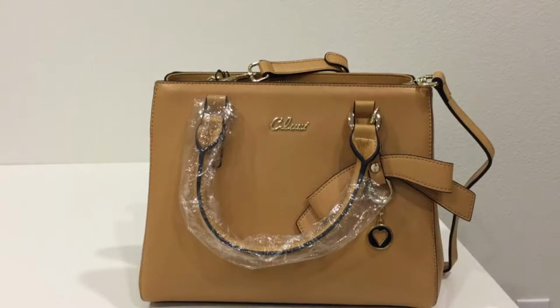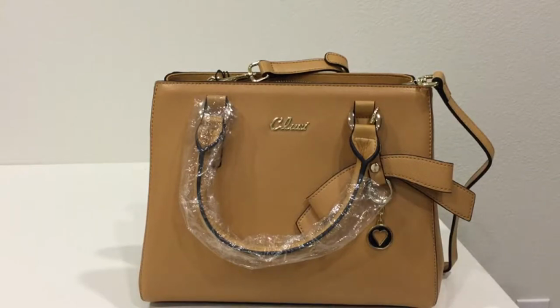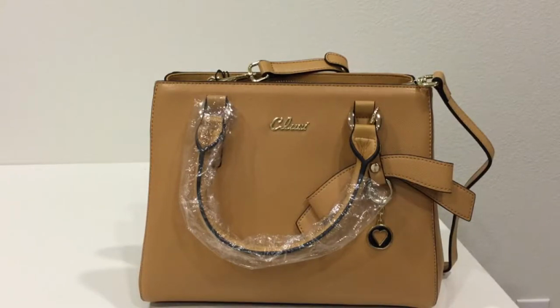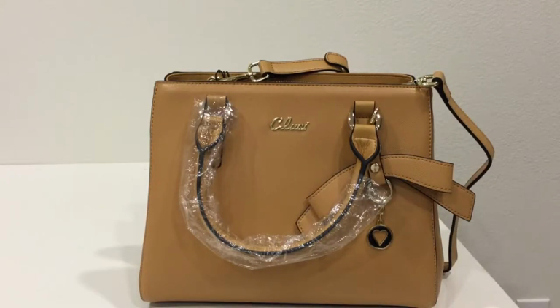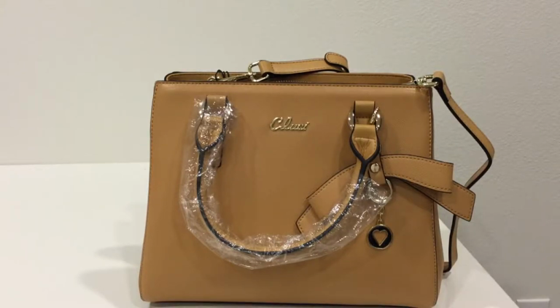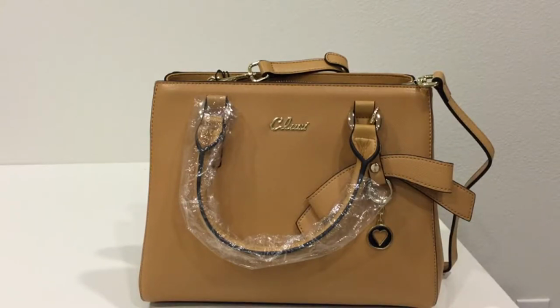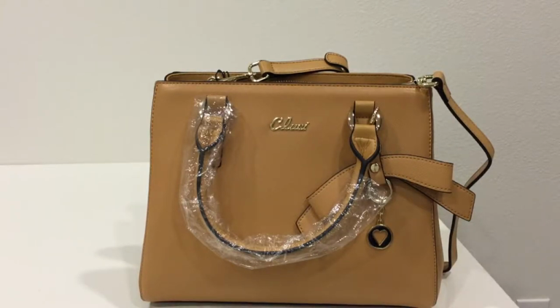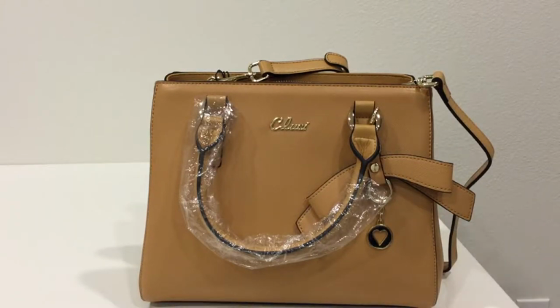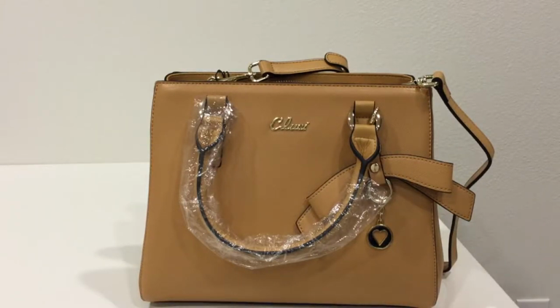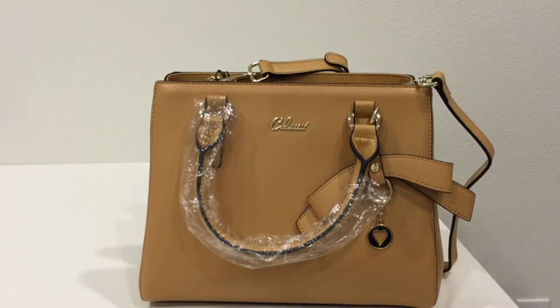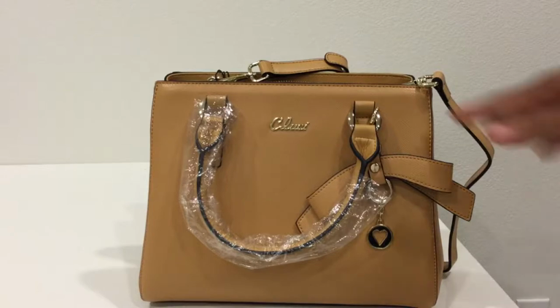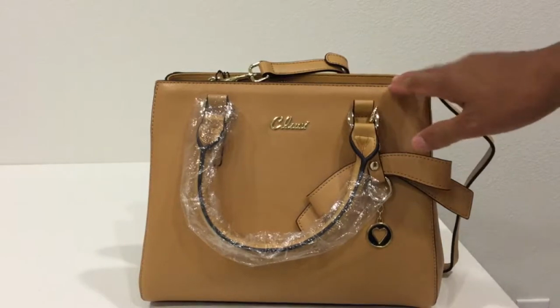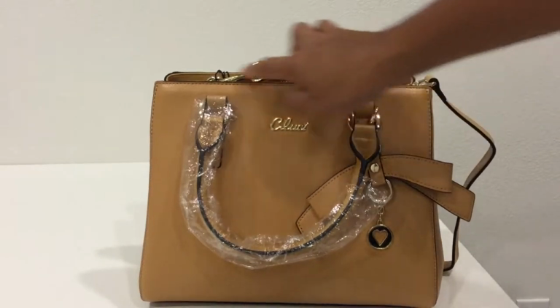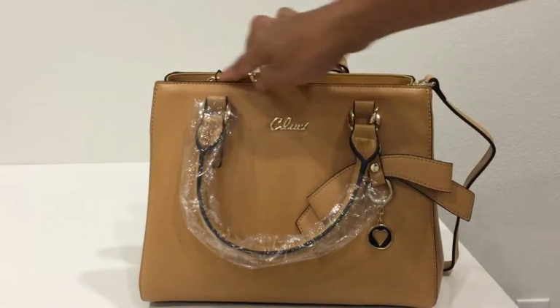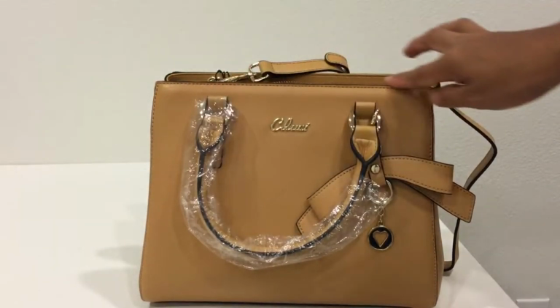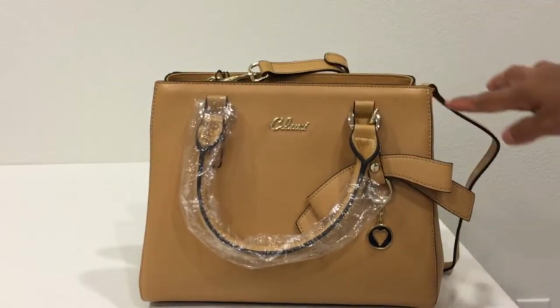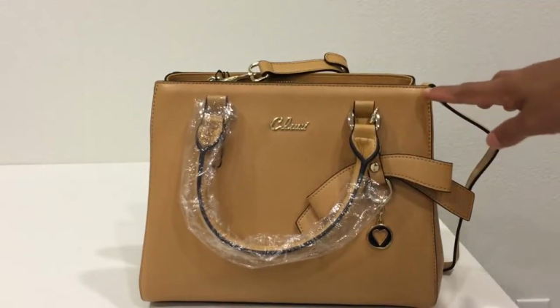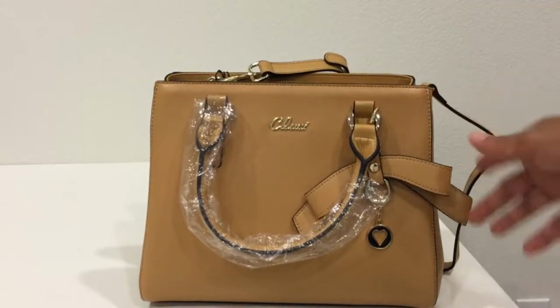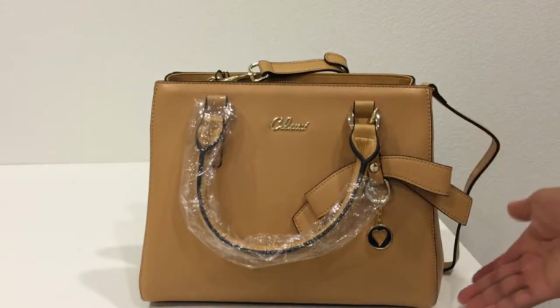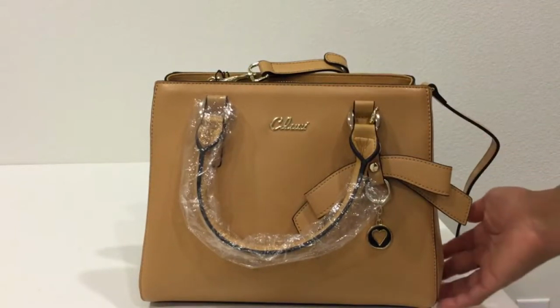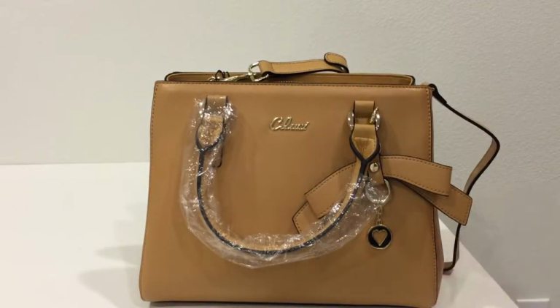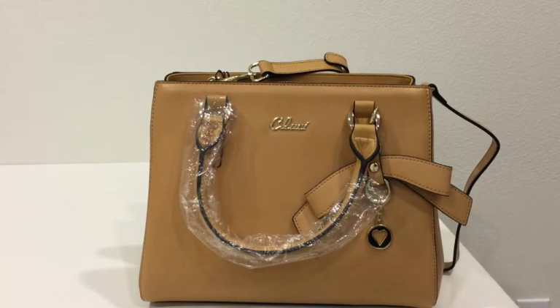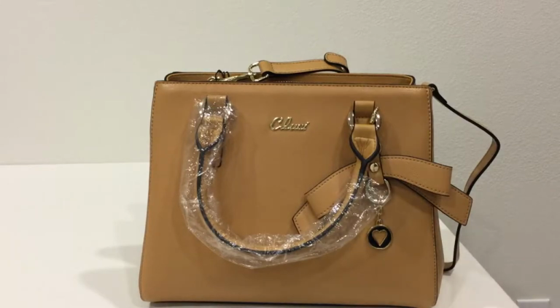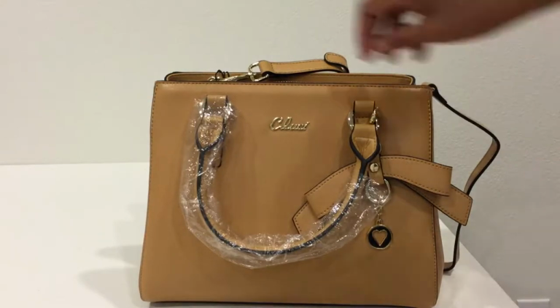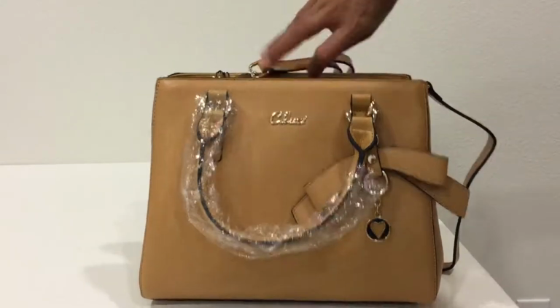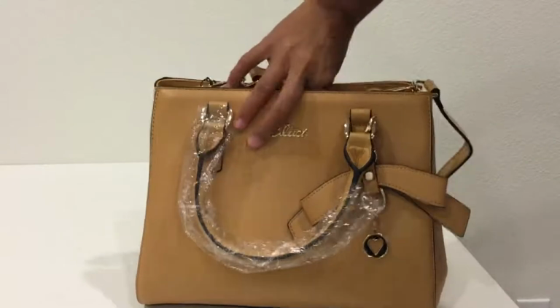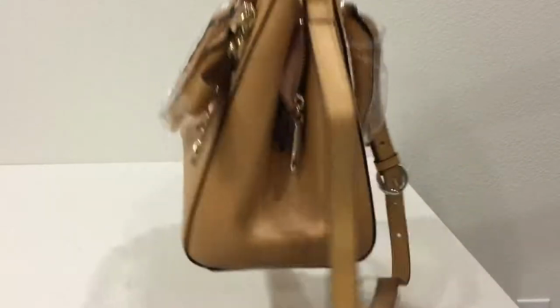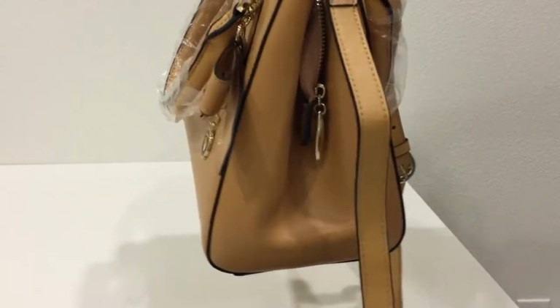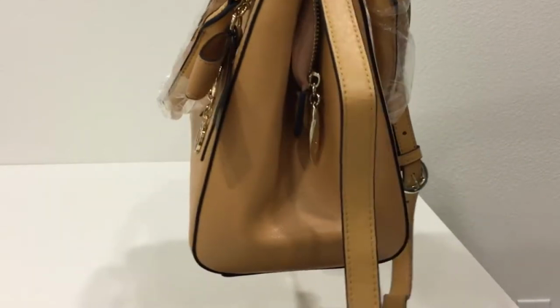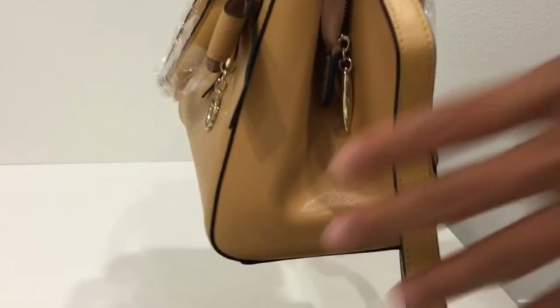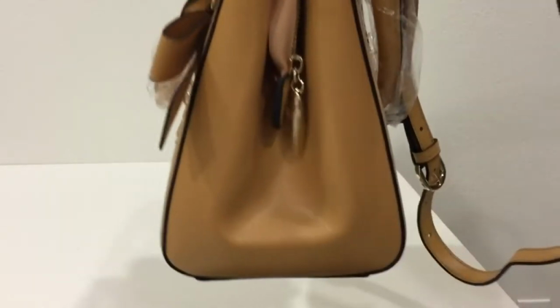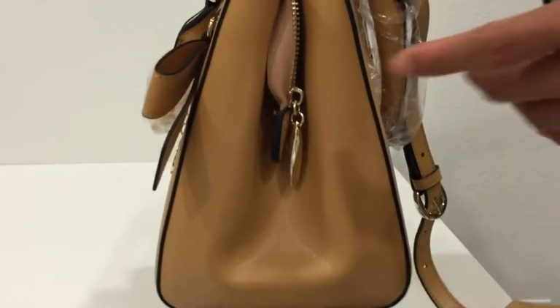What I'm showing you is this Gucci bag. It stands nine inches tall, 10.5 inches in width, and has a depth of six inches, so it's very roomy.